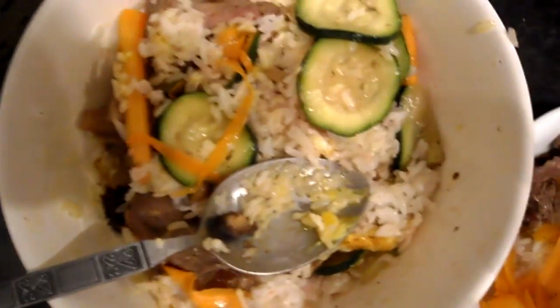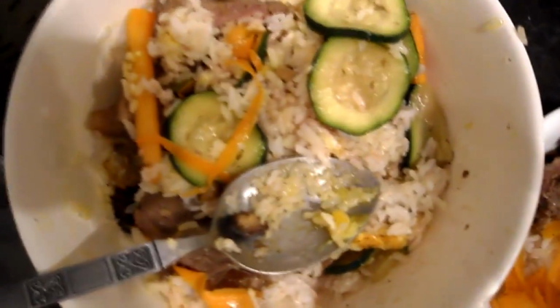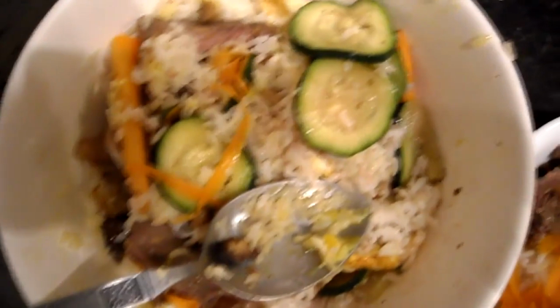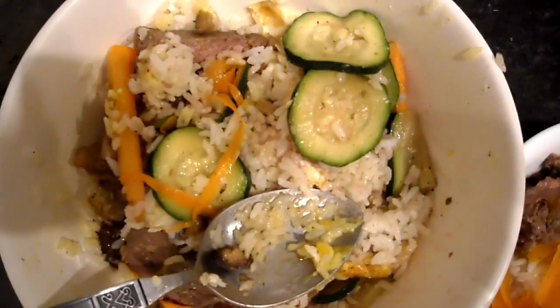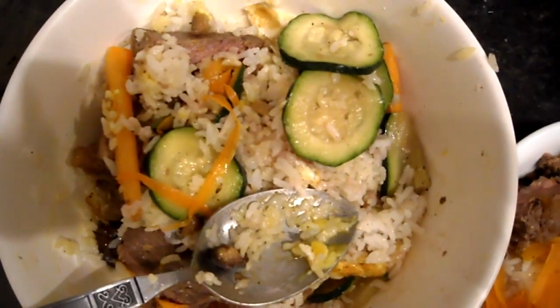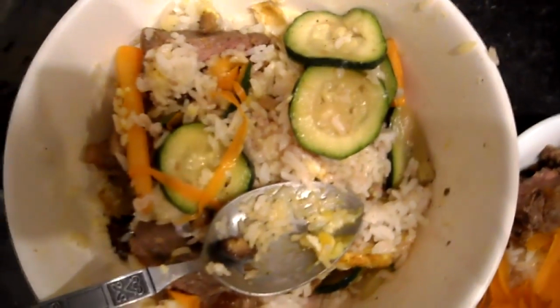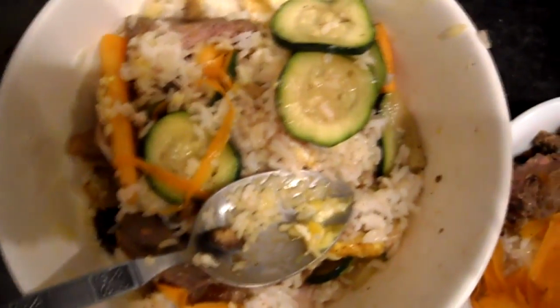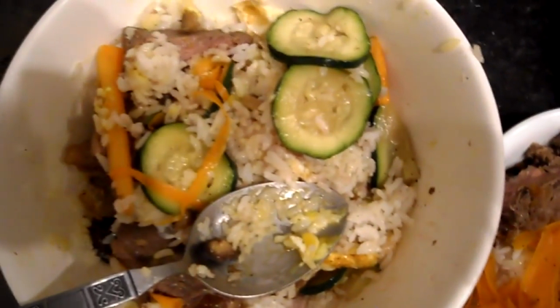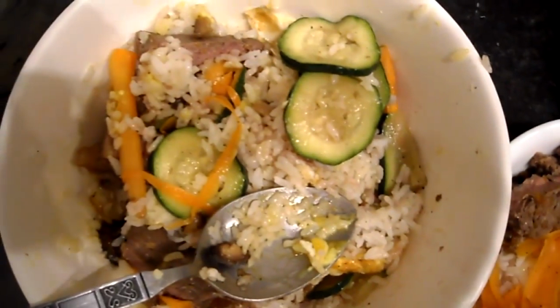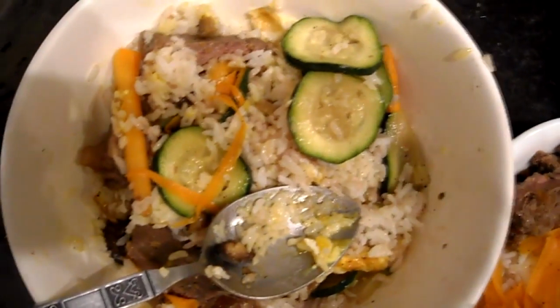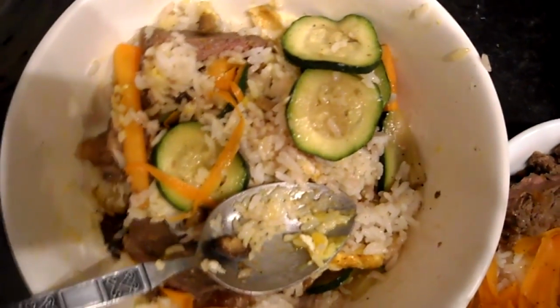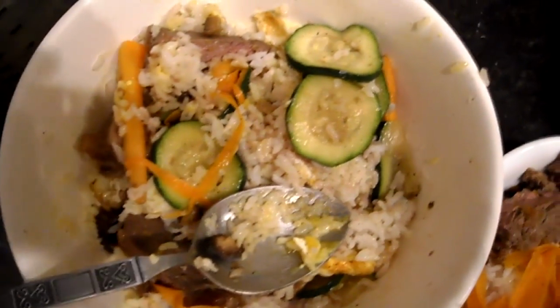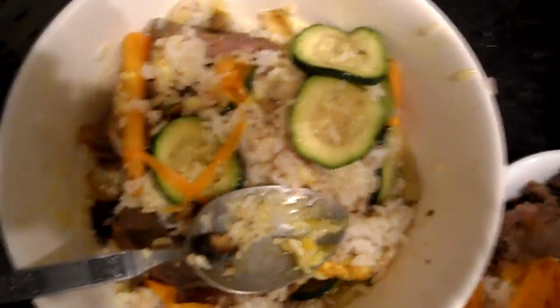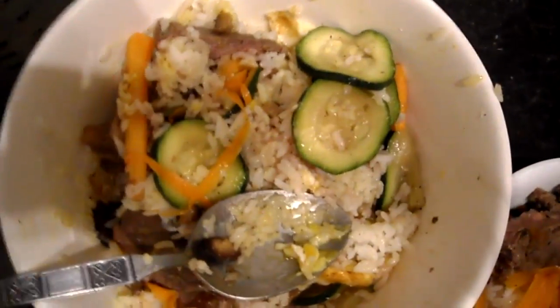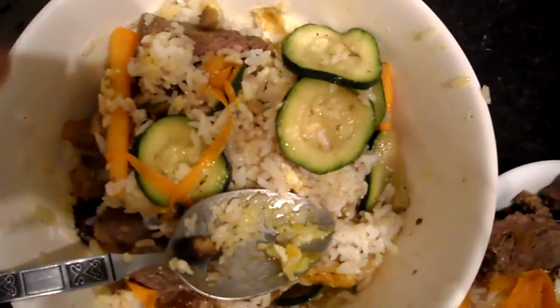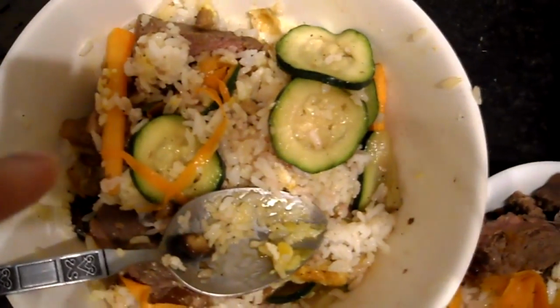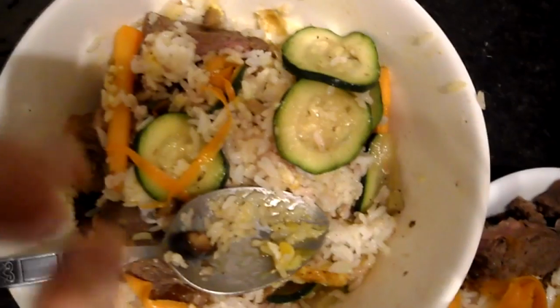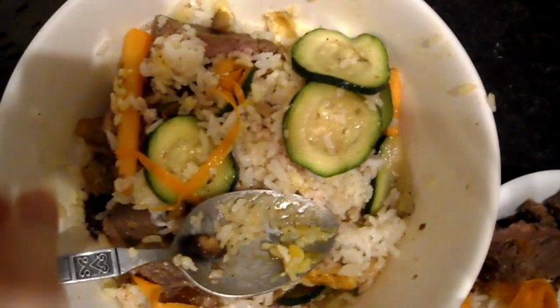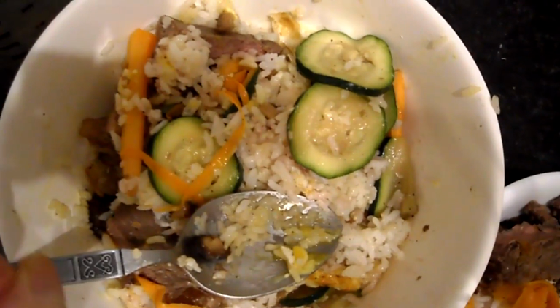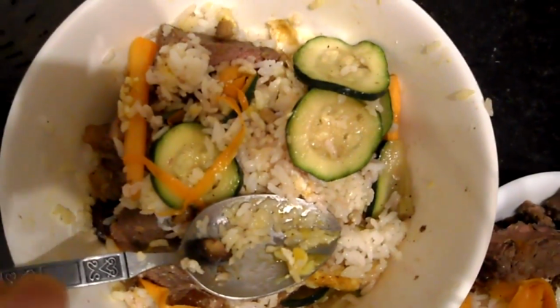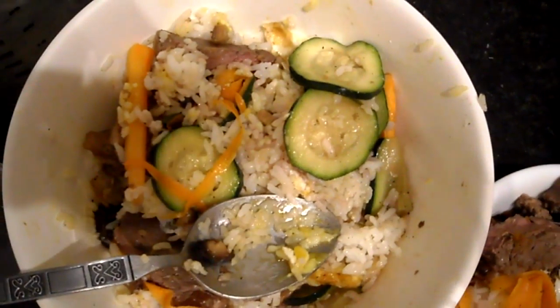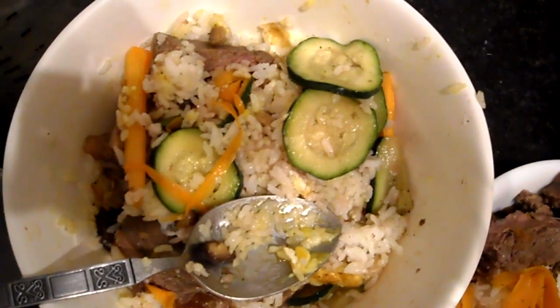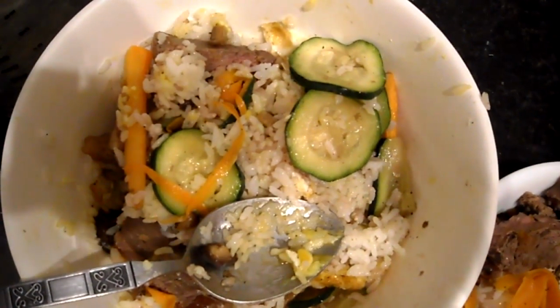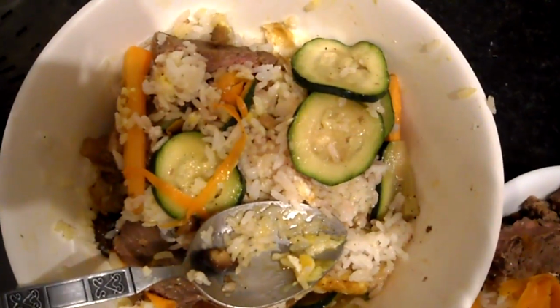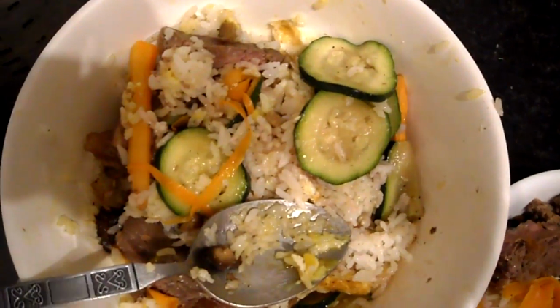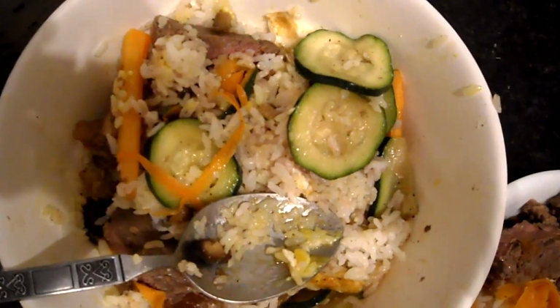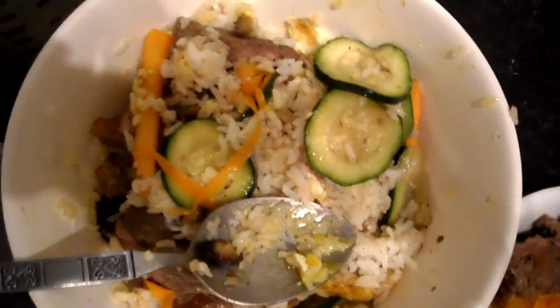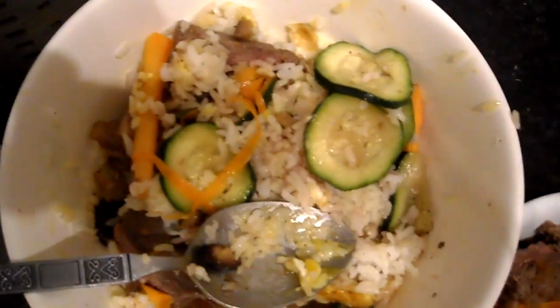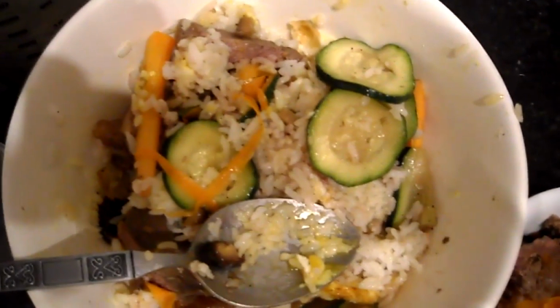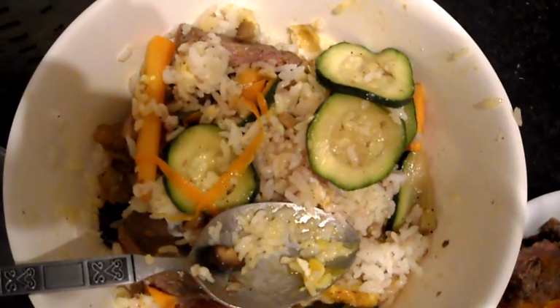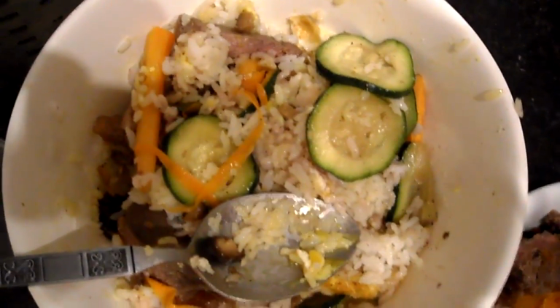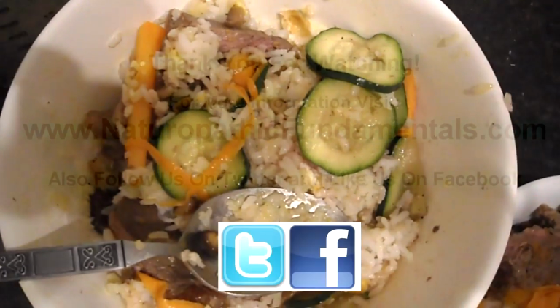It's got a lot of good flavor. You can get all the textures from the different carrots and bits, and the beef really brings out the flavor. Definitely check it out, guys — if you have any questions or comments, post them below.